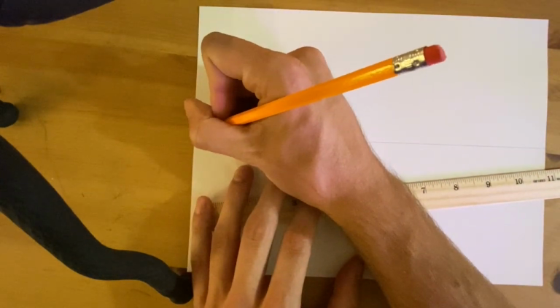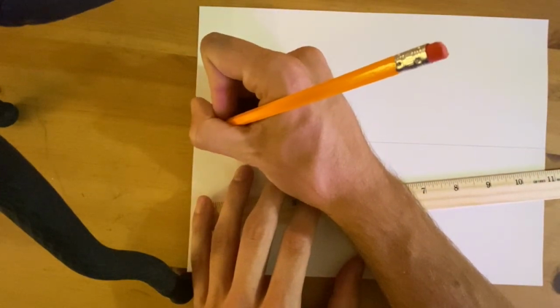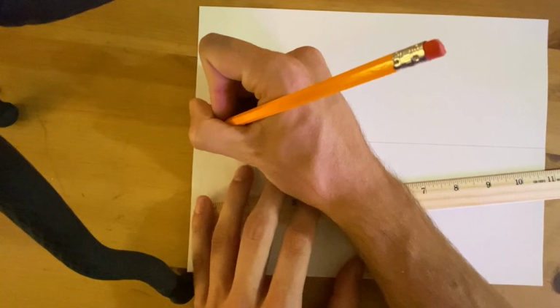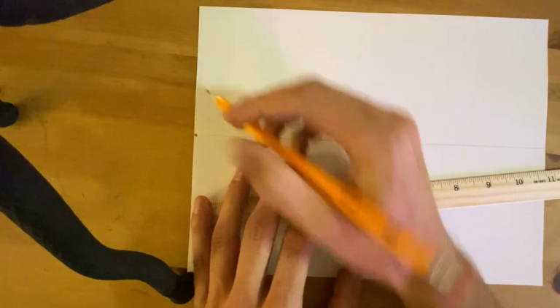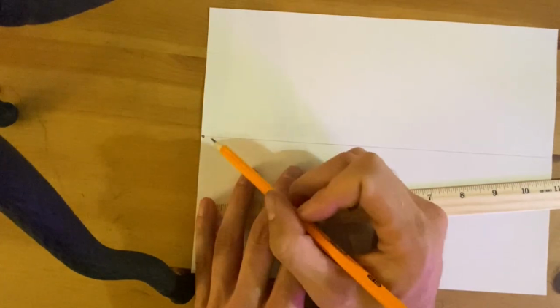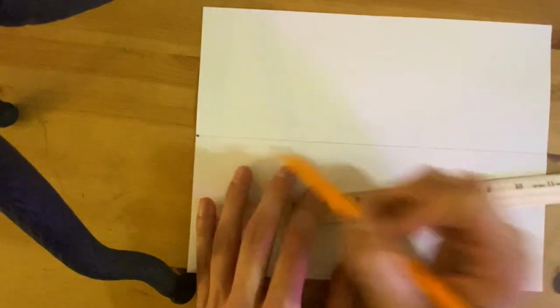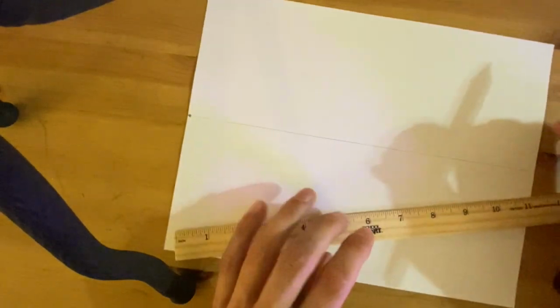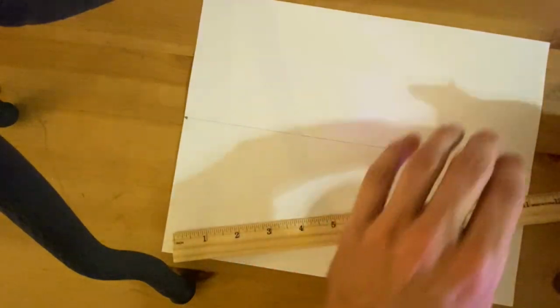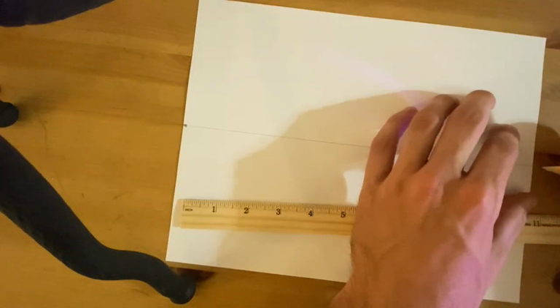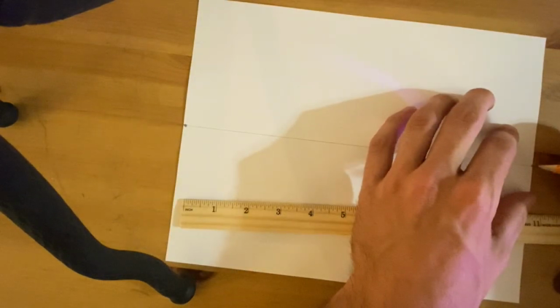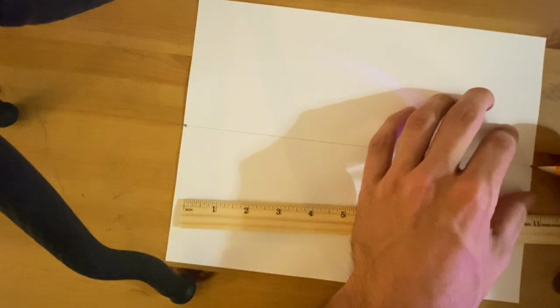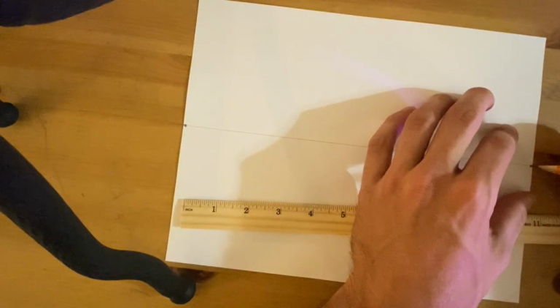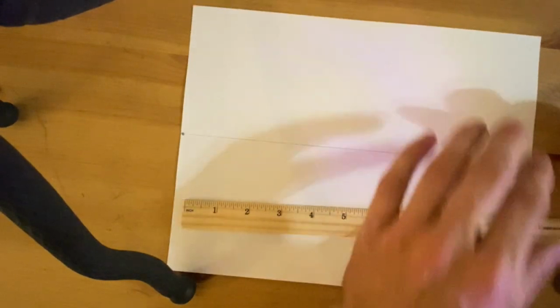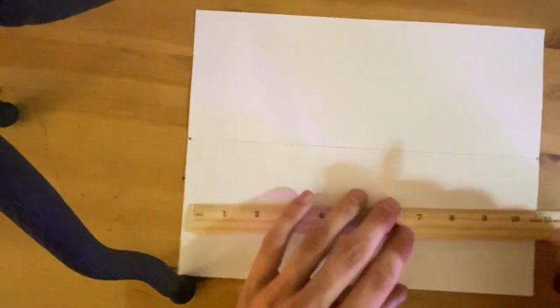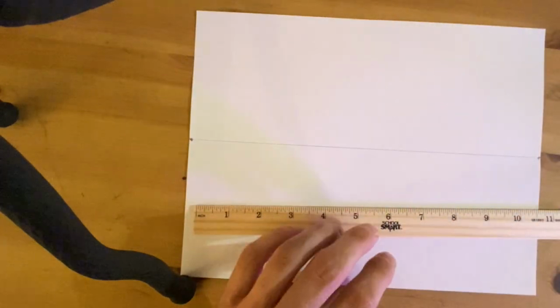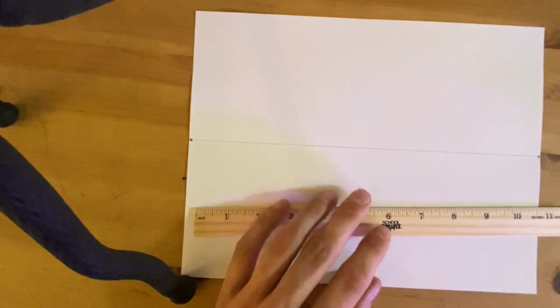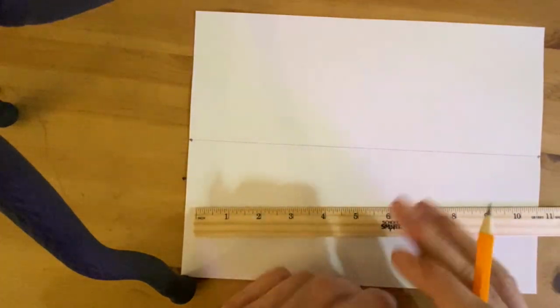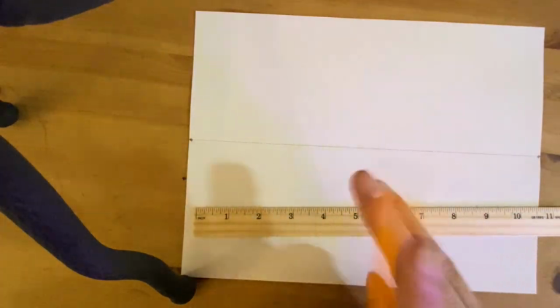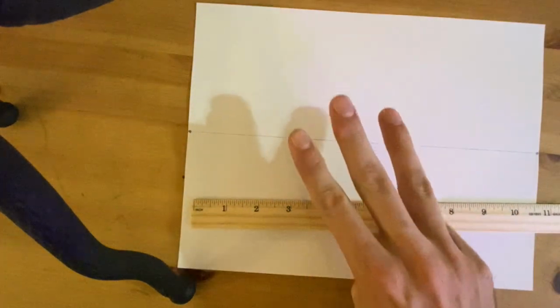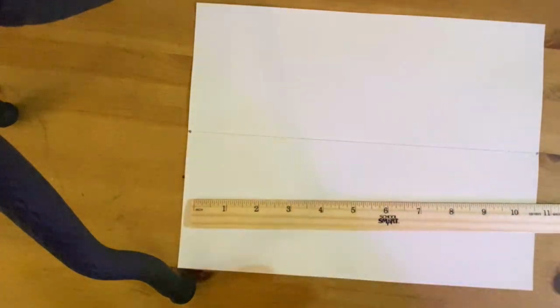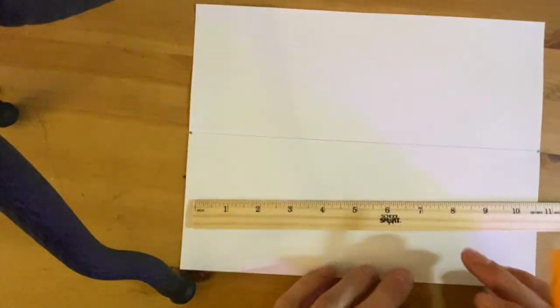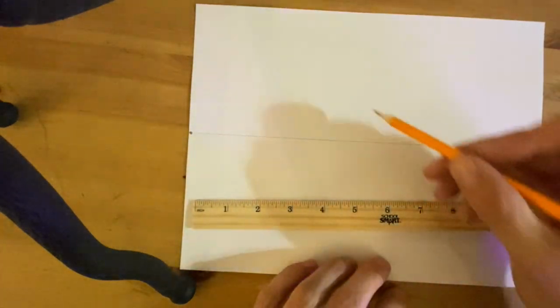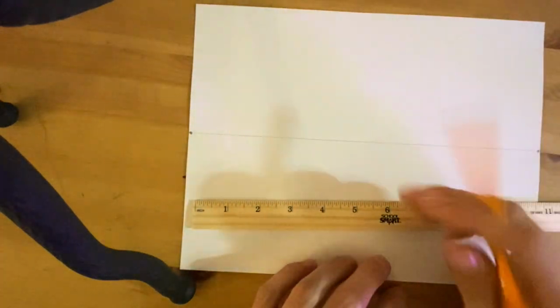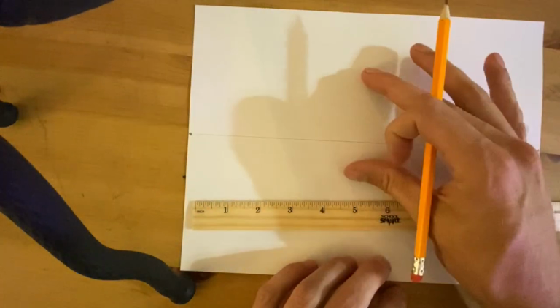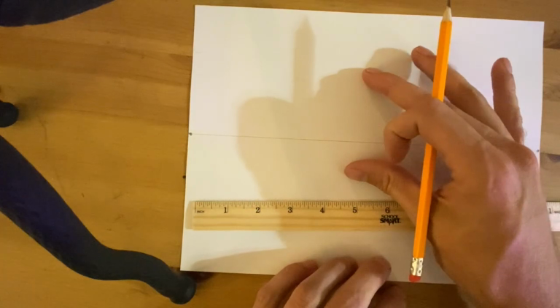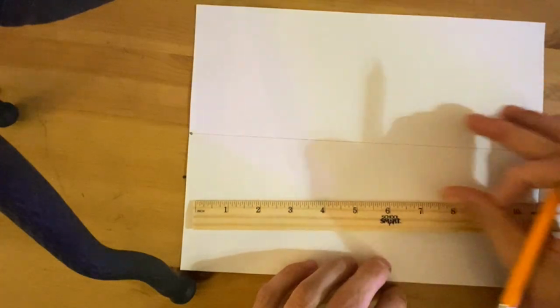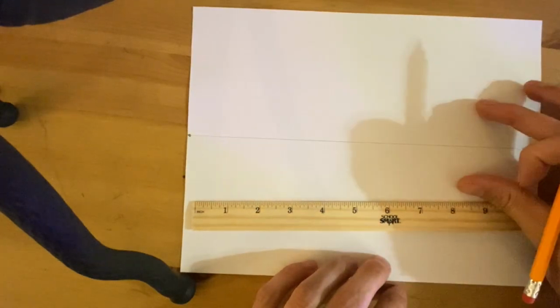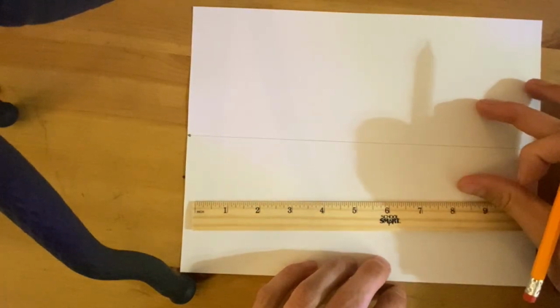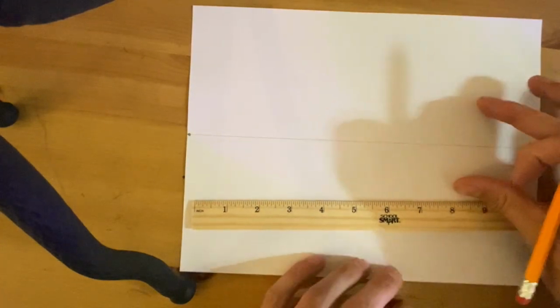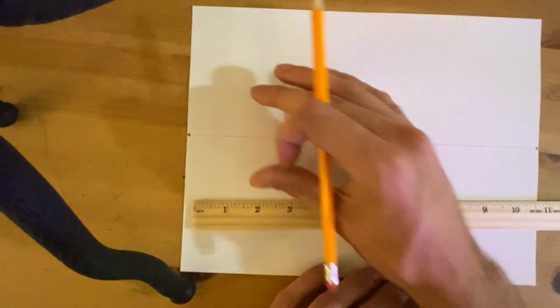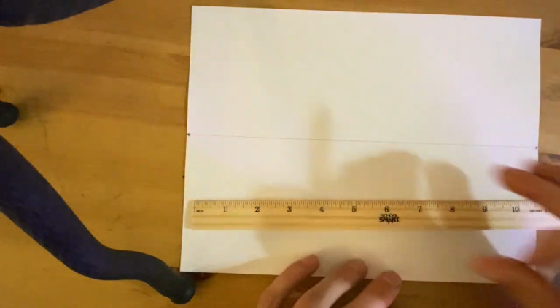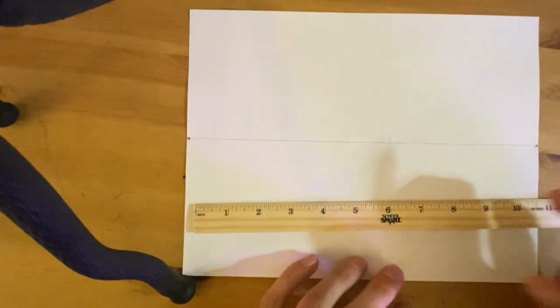Second, I'm going to draw my vanishing points, which are going to go on either end of my horizon line. We're going to draw three types of buildings right now: one right in the center, one to the right of it, and then a building to the left of it.